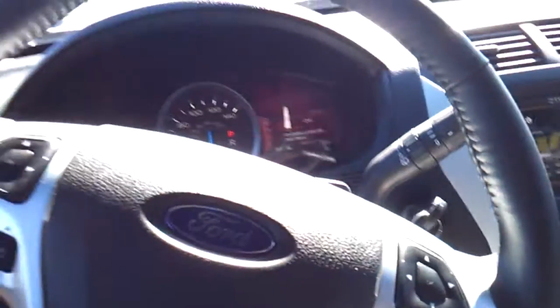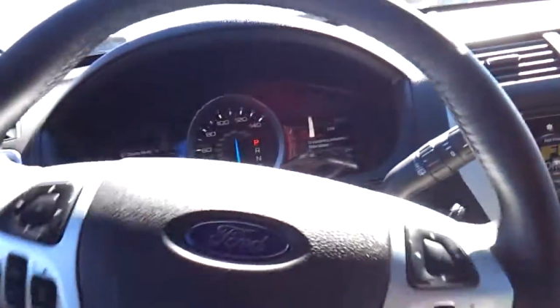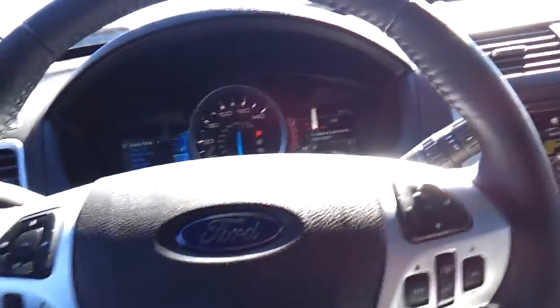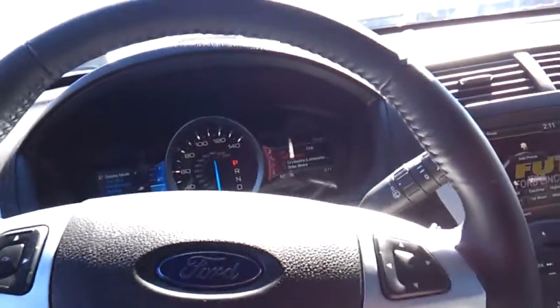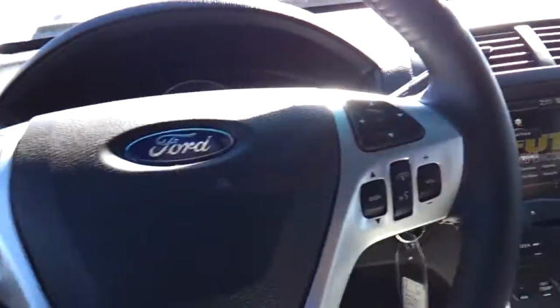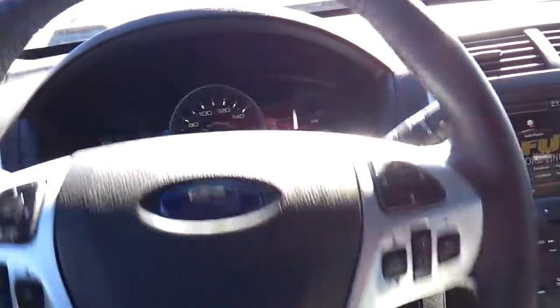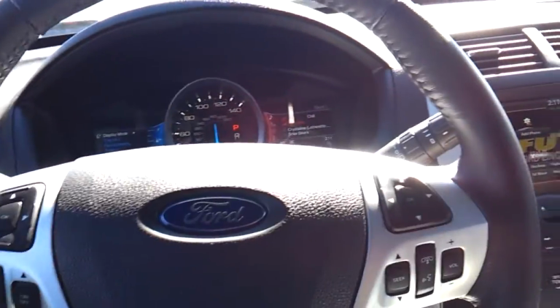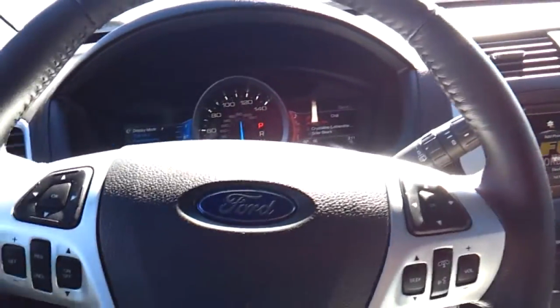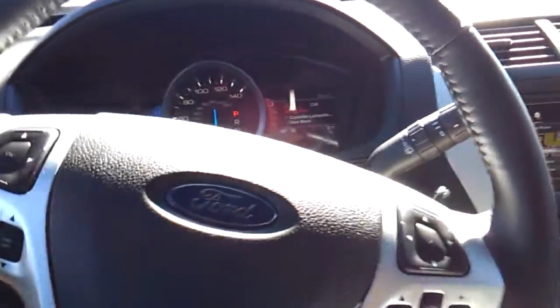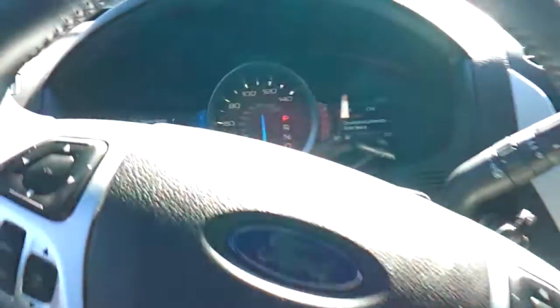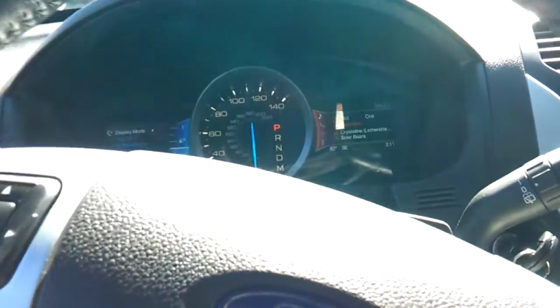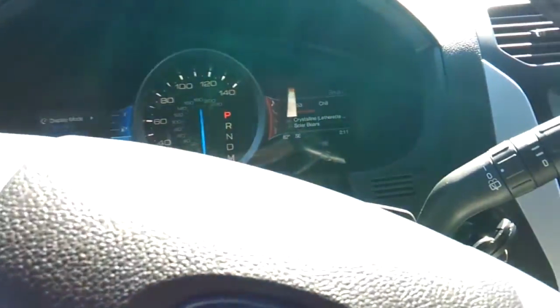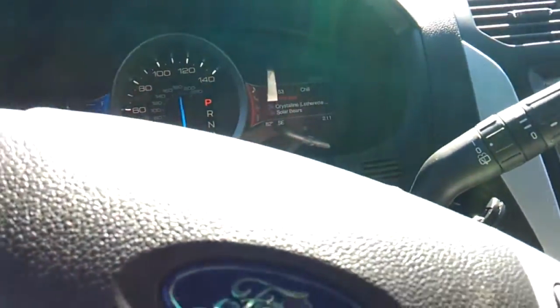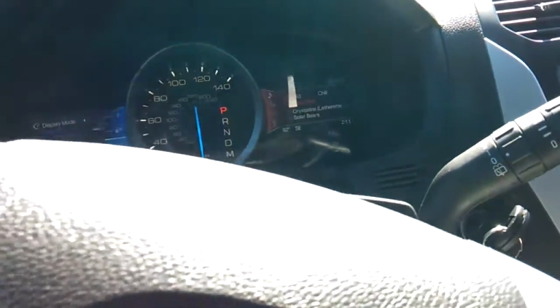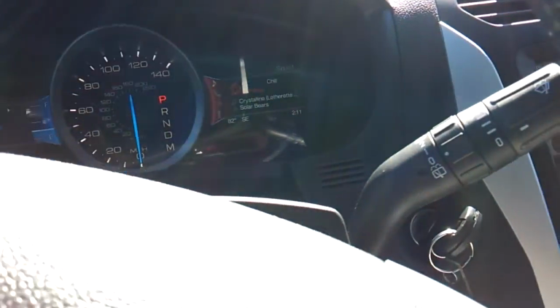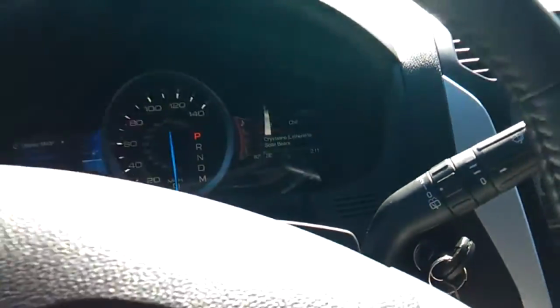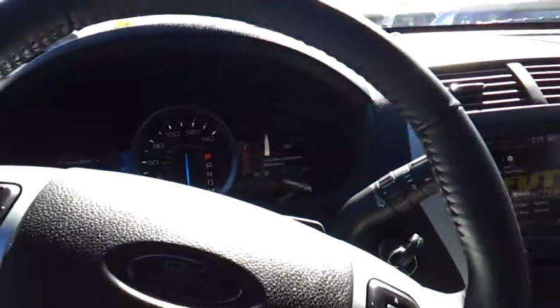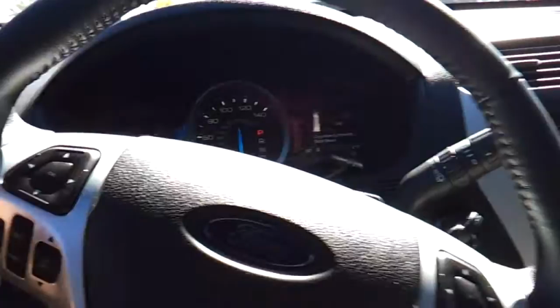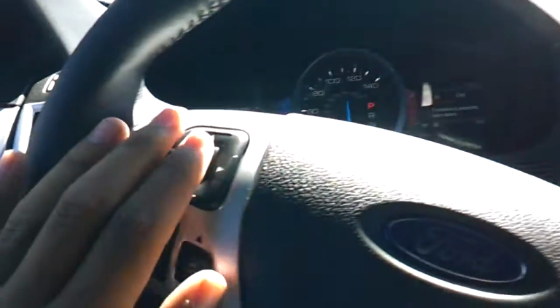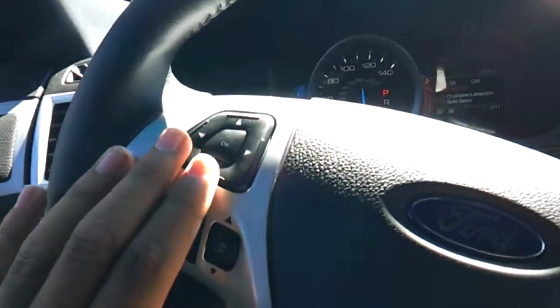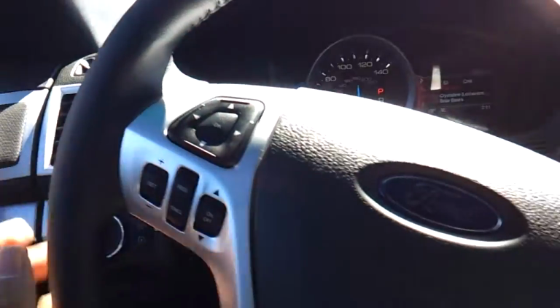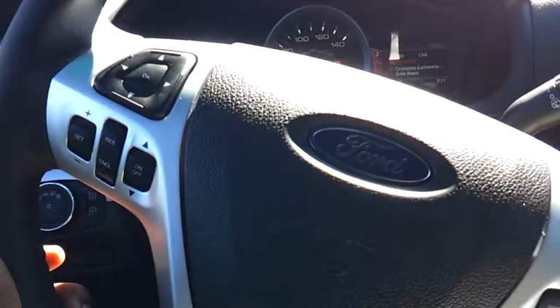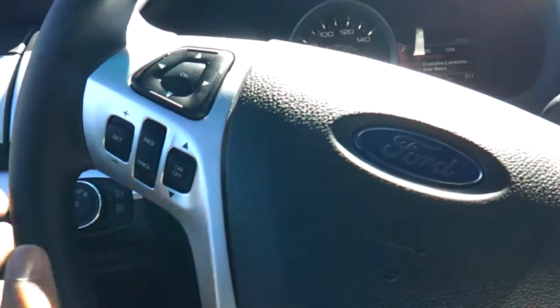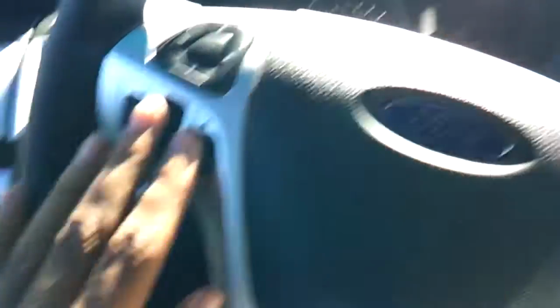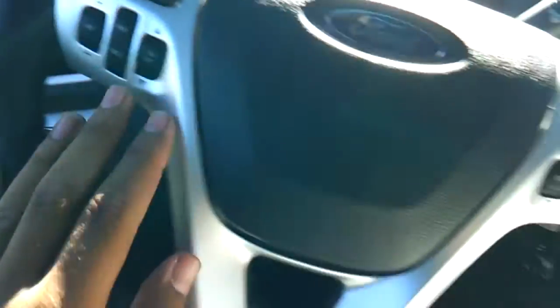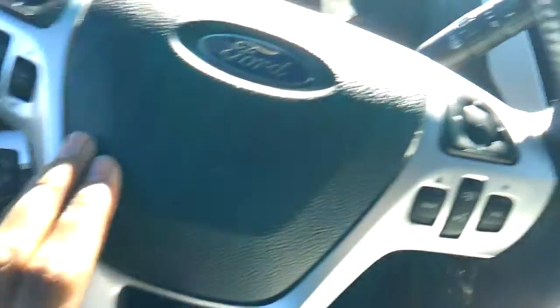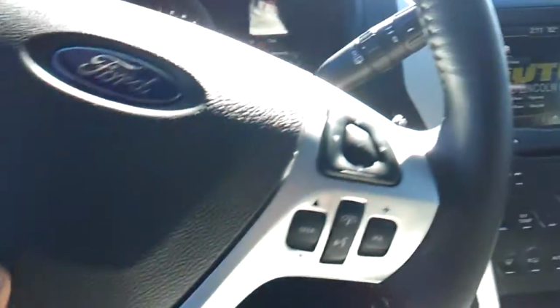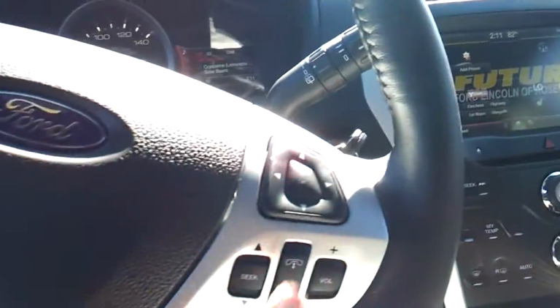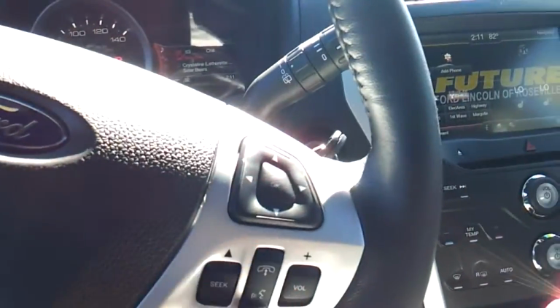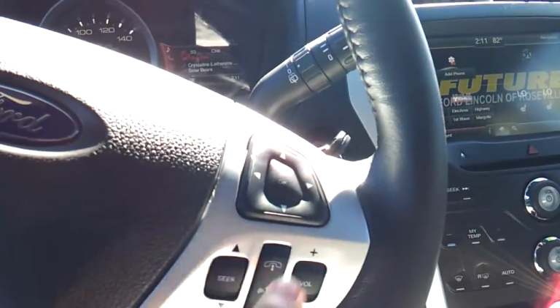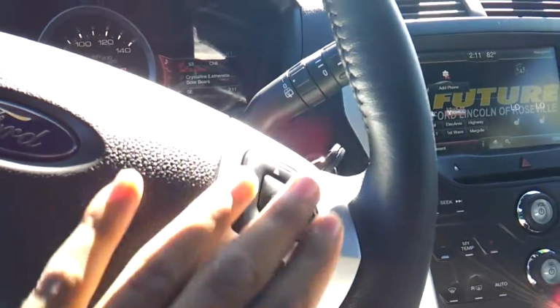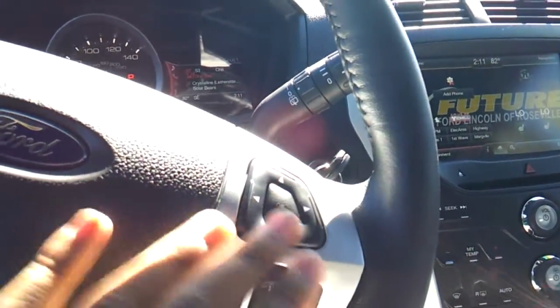Manual tilt and telescoping steering wheel with steering wheel-mounted audio controls, cruise control, voice recognition, and Bluetooth.